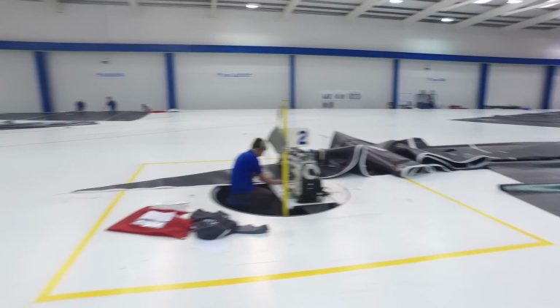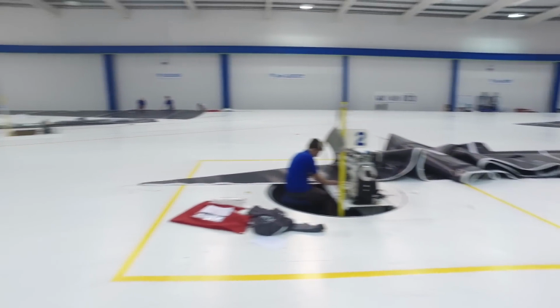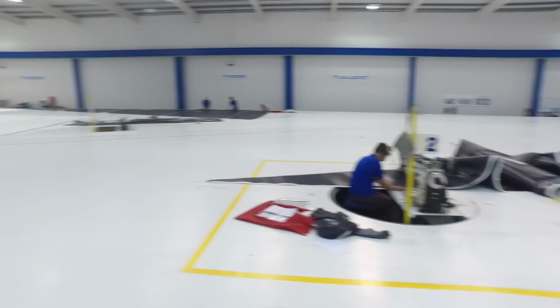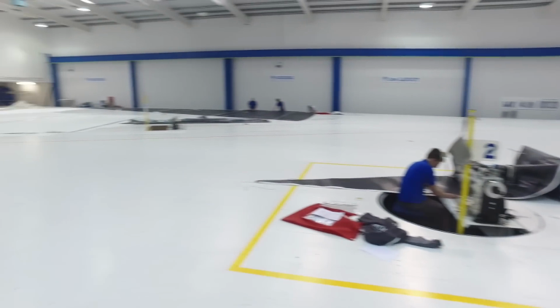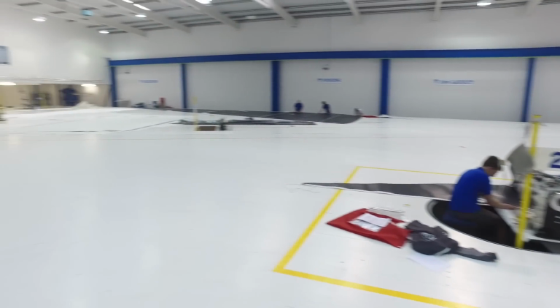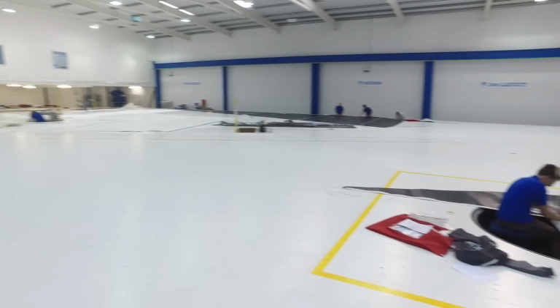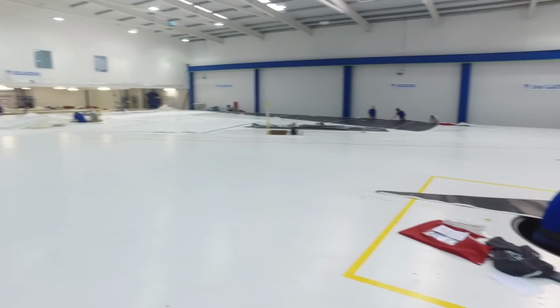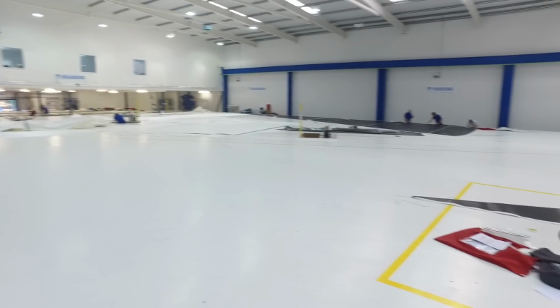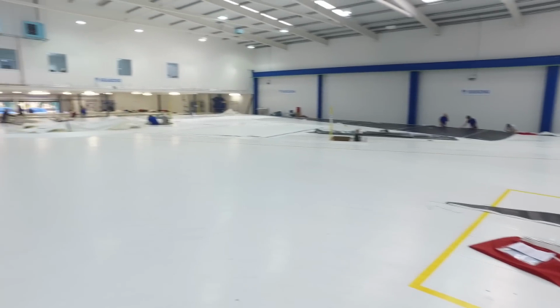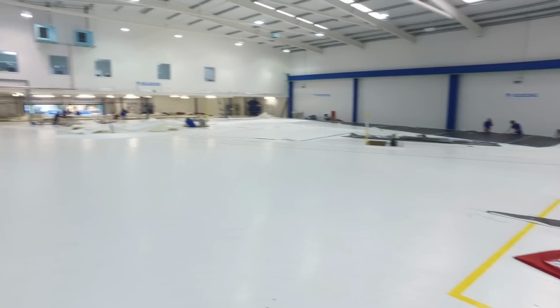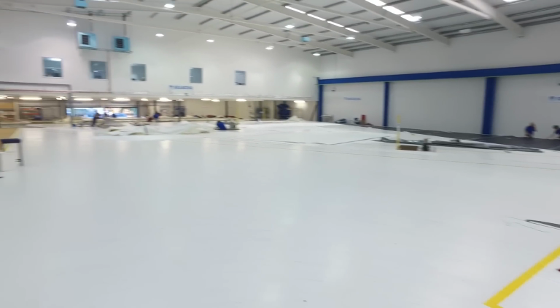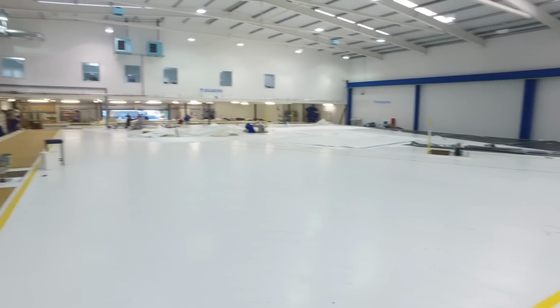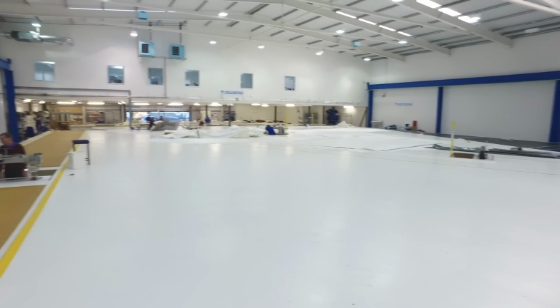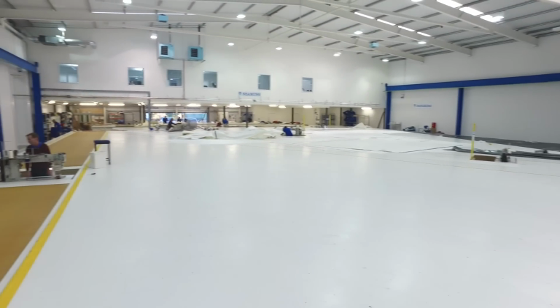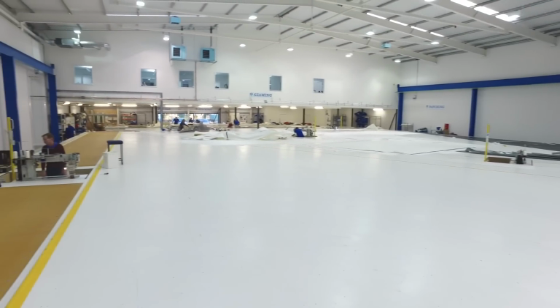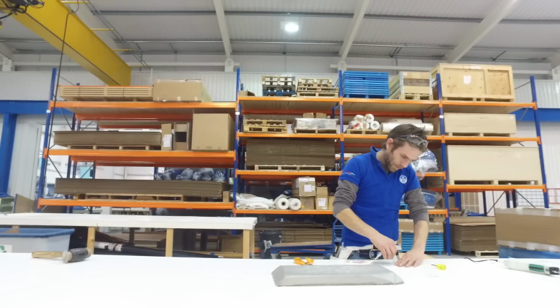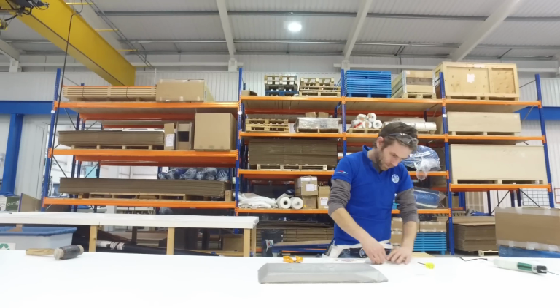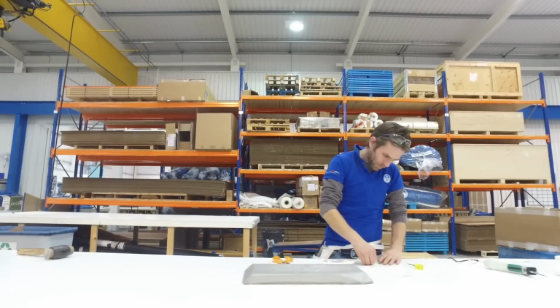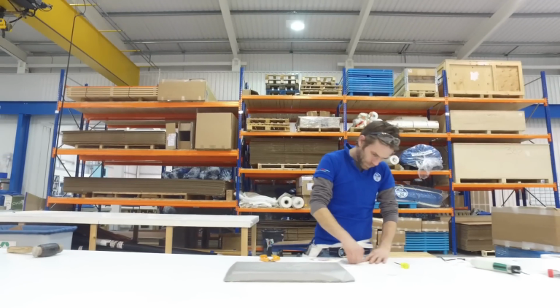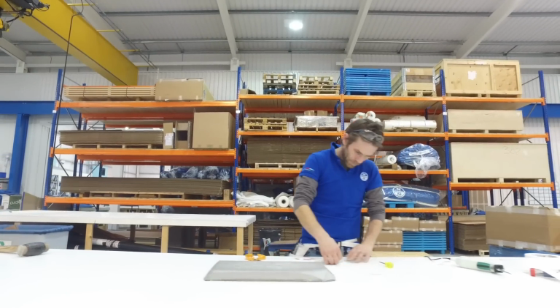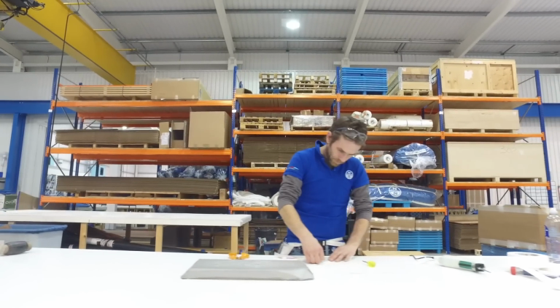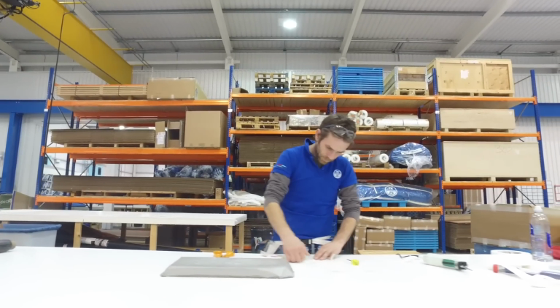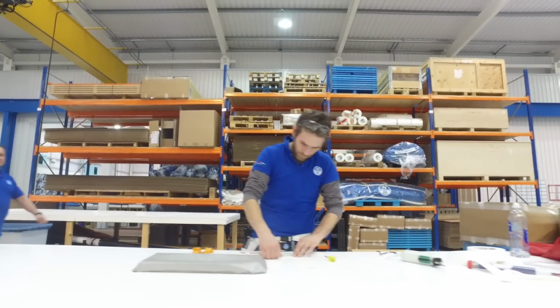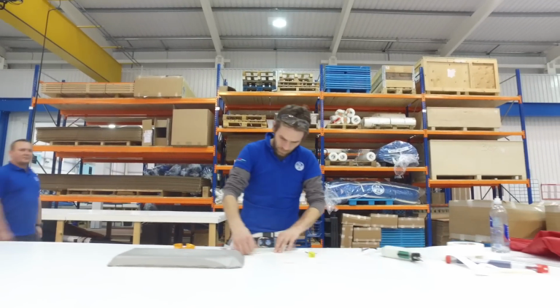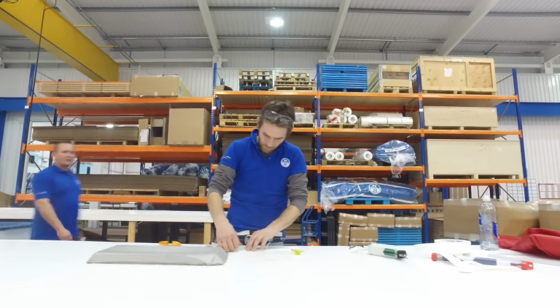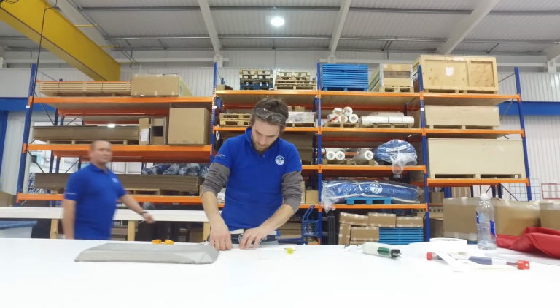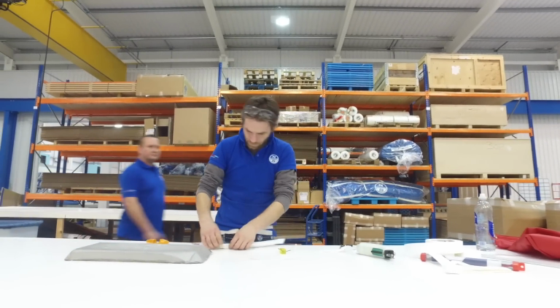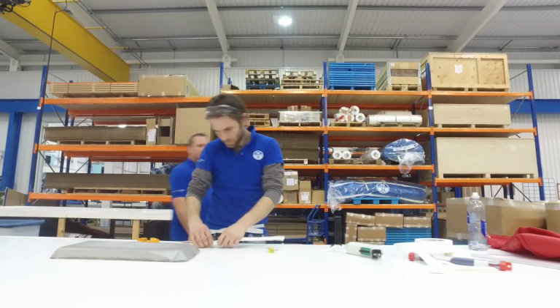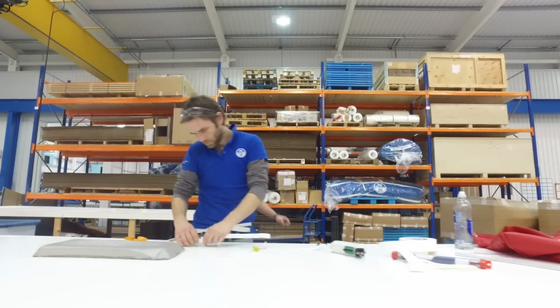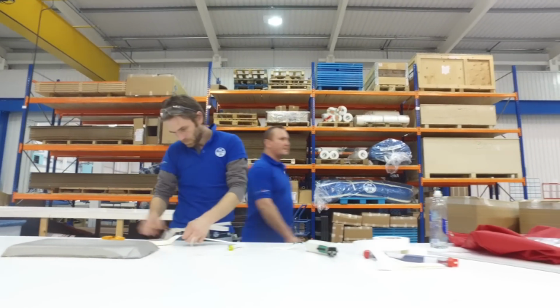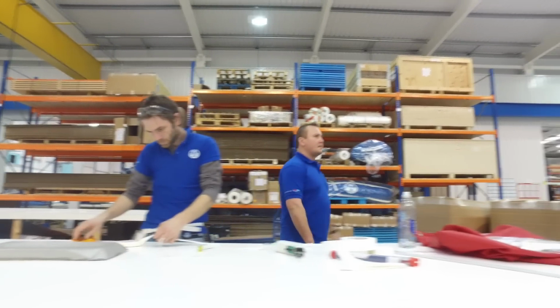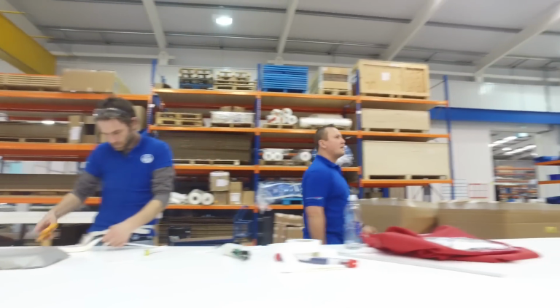The company was originally founded by Lowell North in 1957 in a small sailmaking facility in San Diego, and compared to where we are today in this super yacht facility, things have moved on a long way.